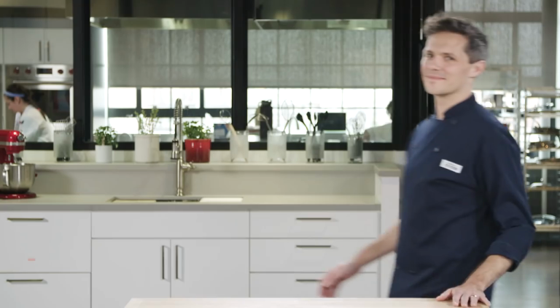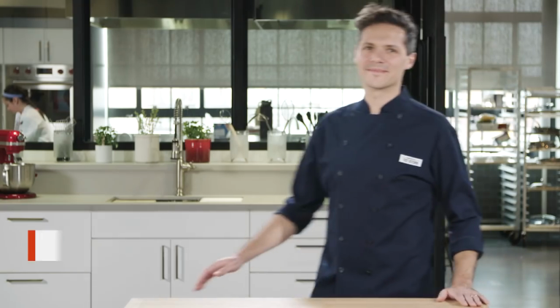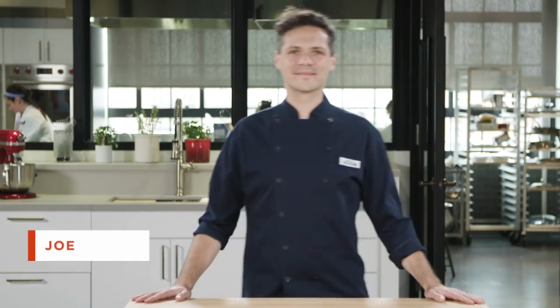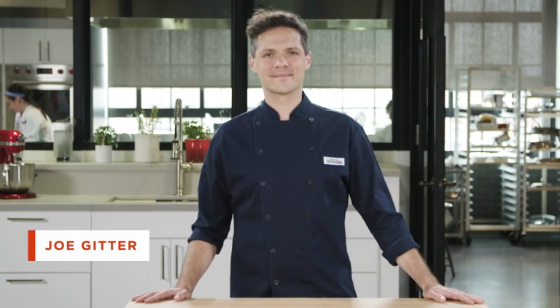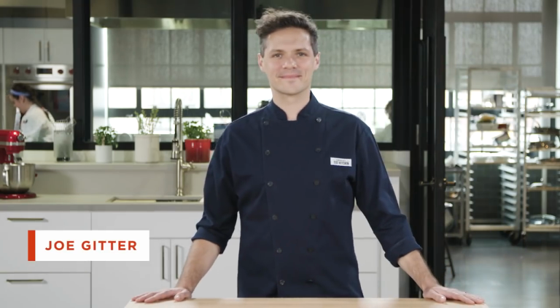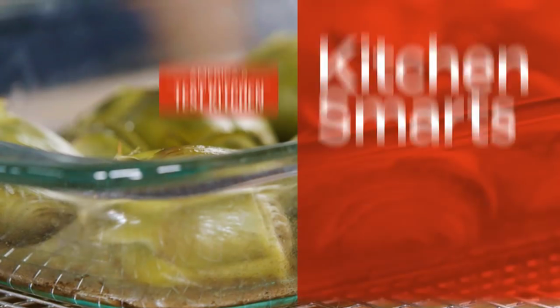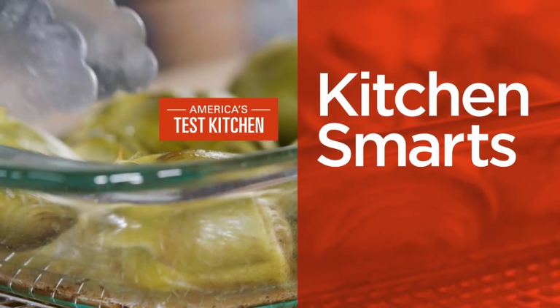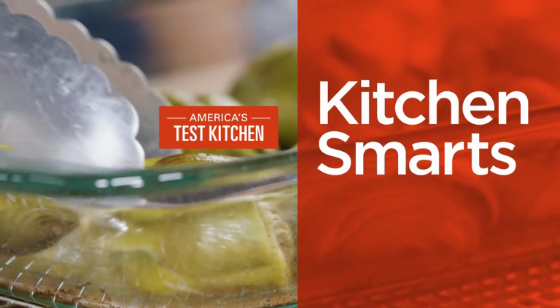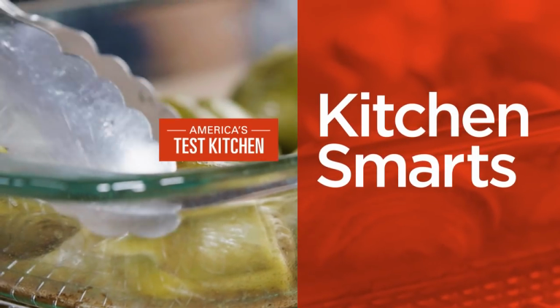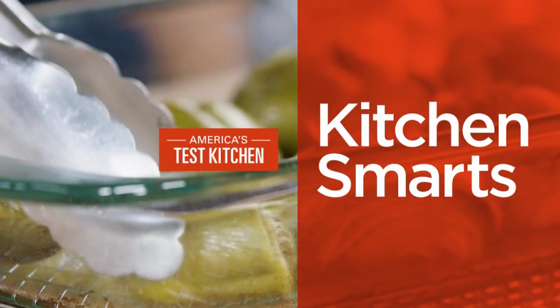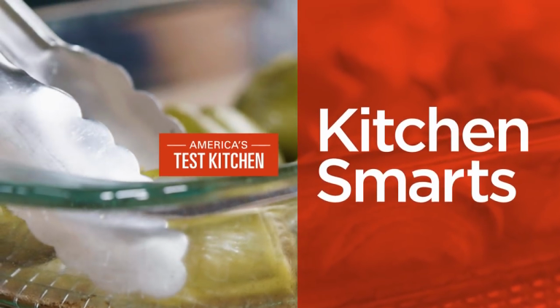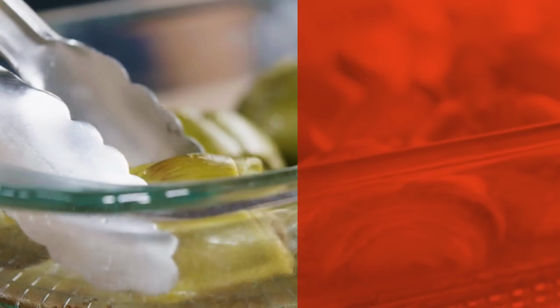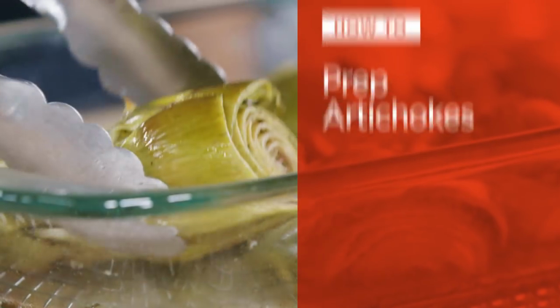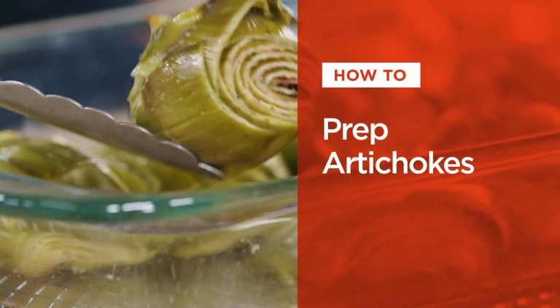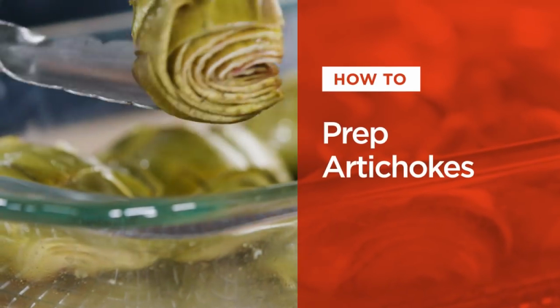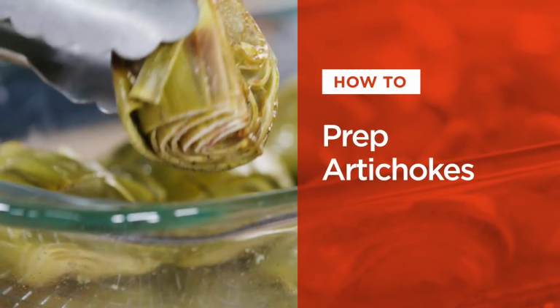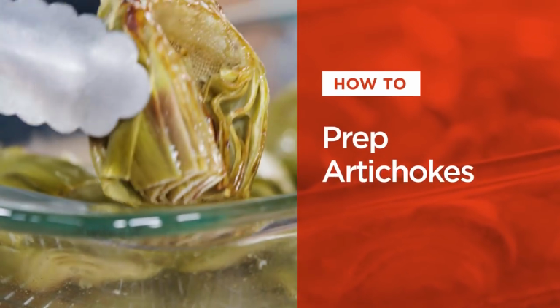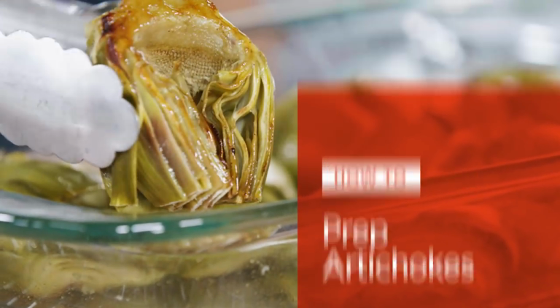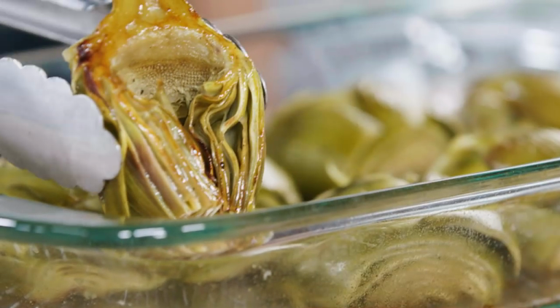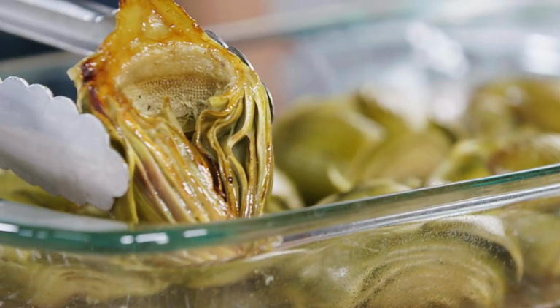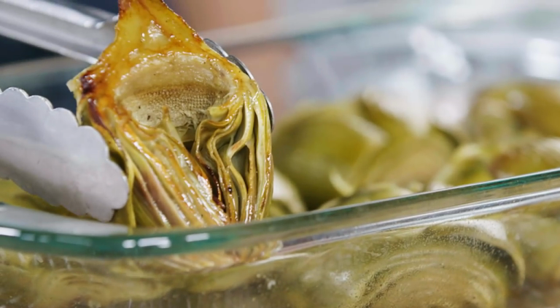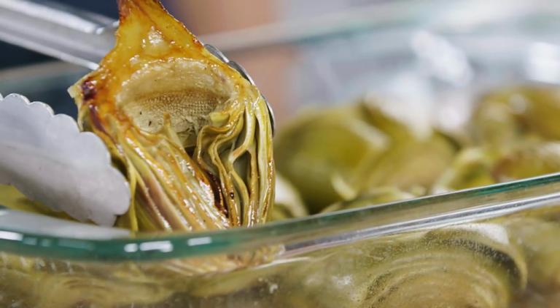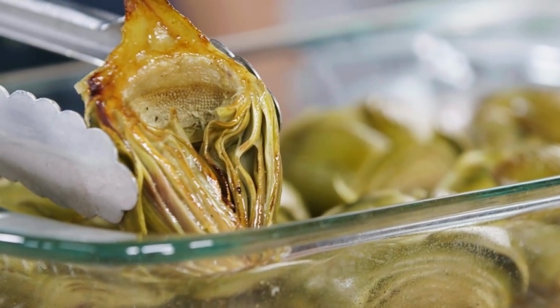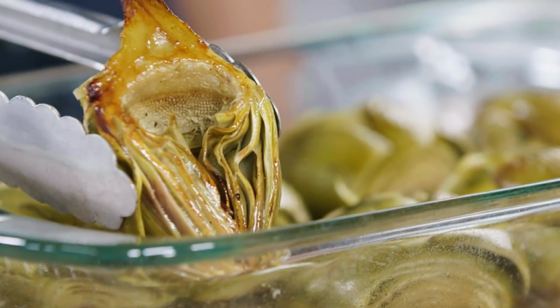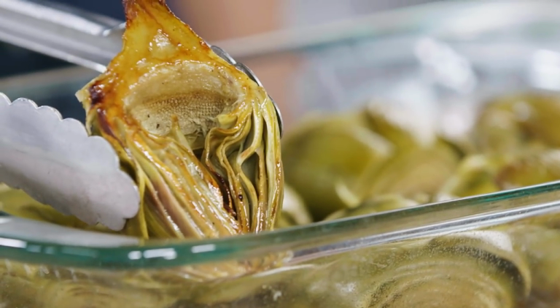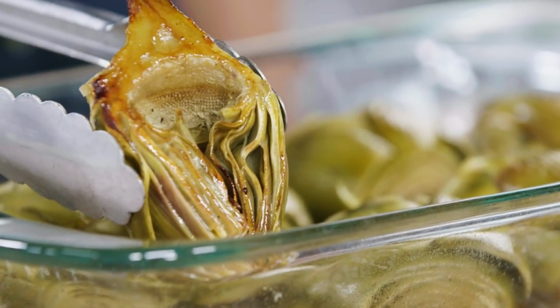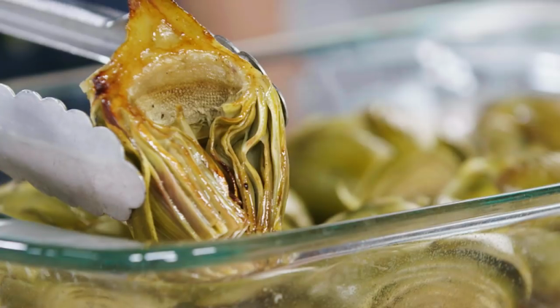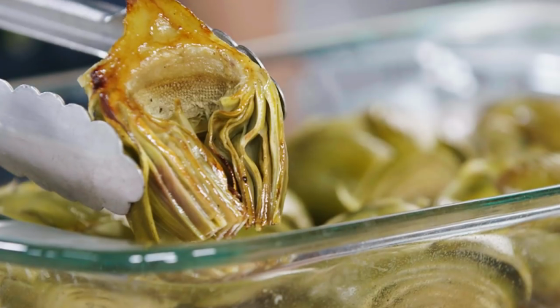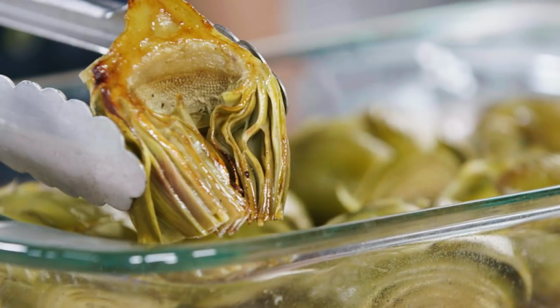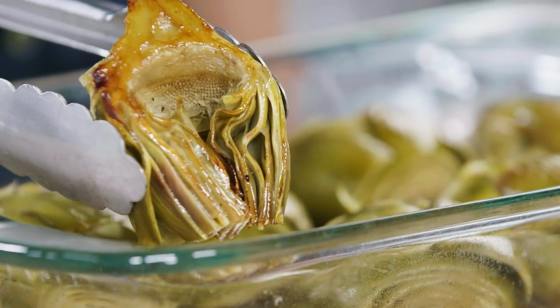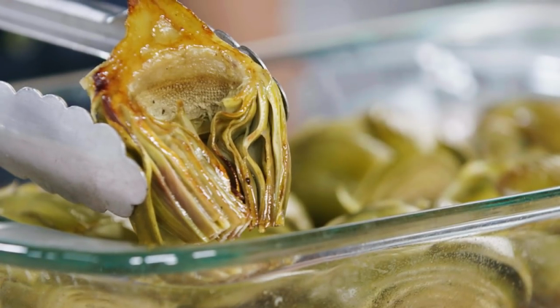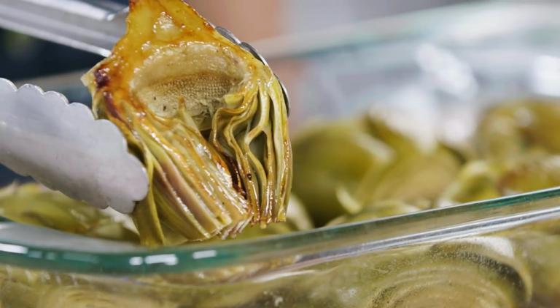Hi, I'm Joe Gitter and I'm going to show you how to prep artichokes. These steps will transform this beautiful vegetable into something you can roast, grill, or braise in no time.